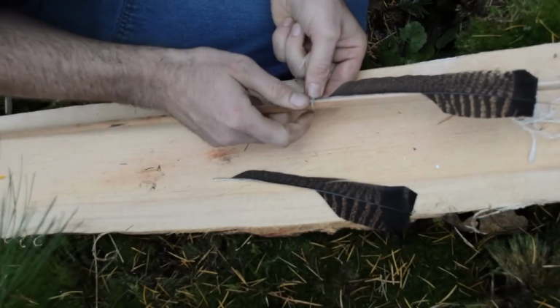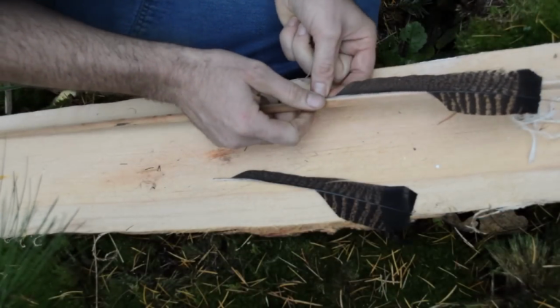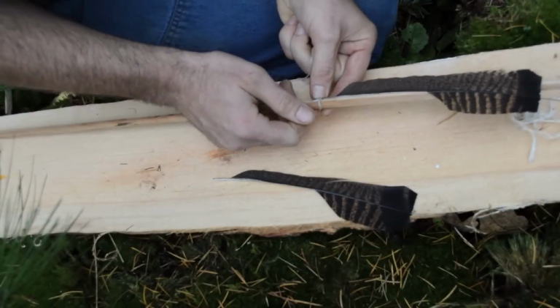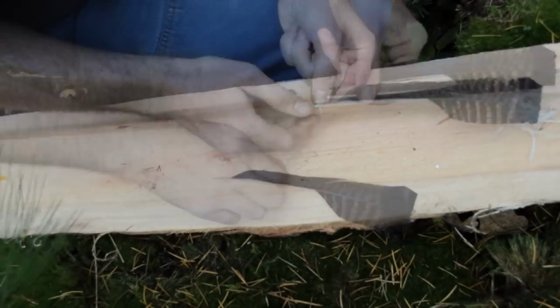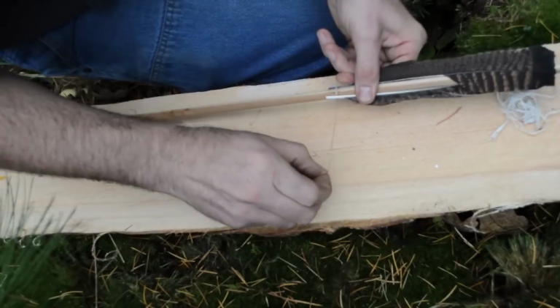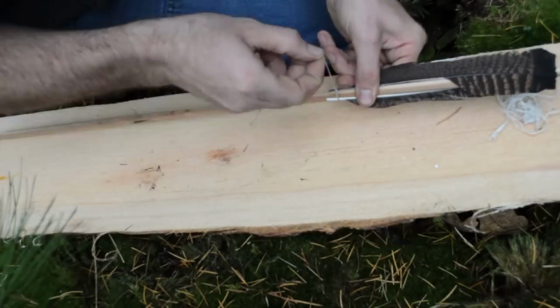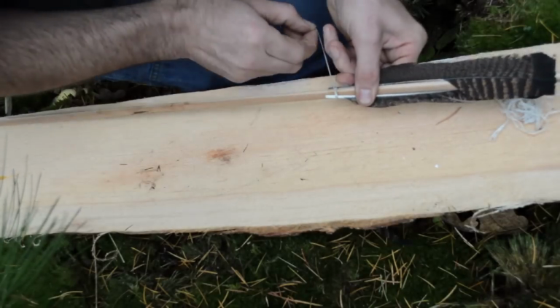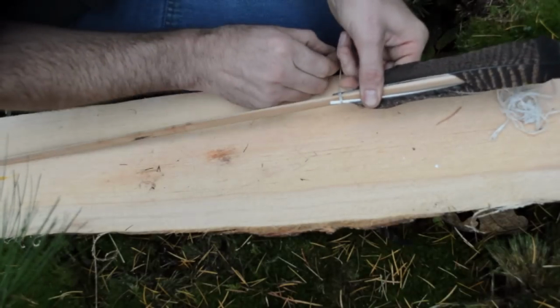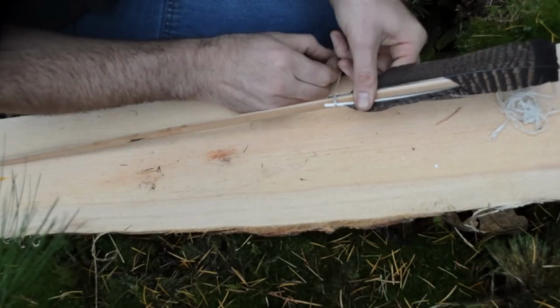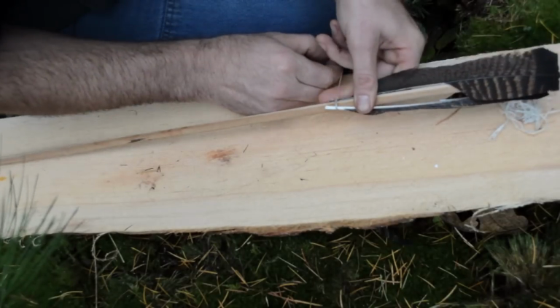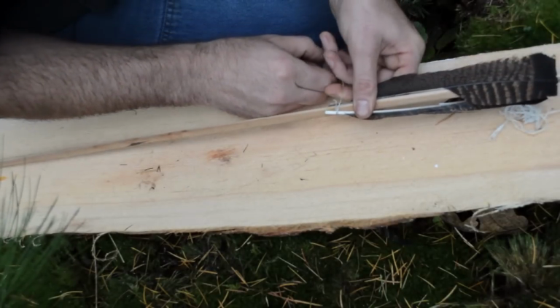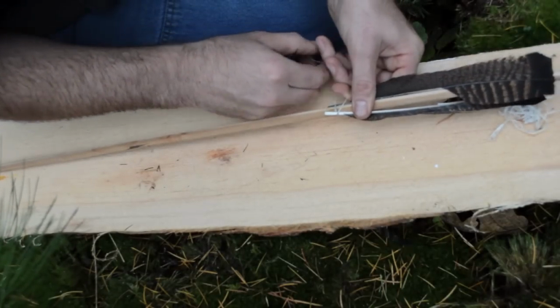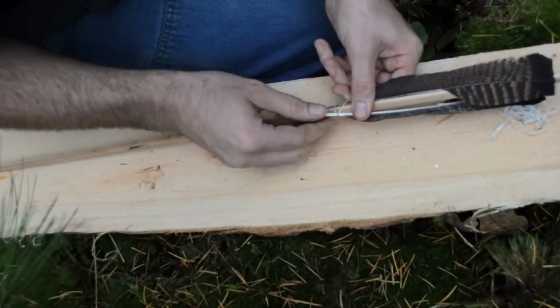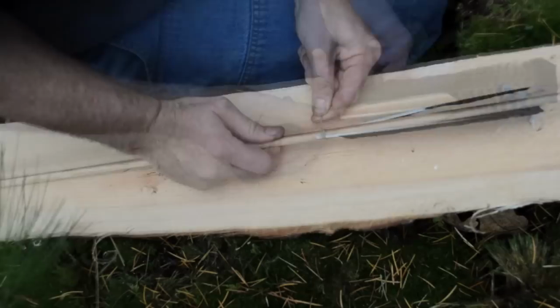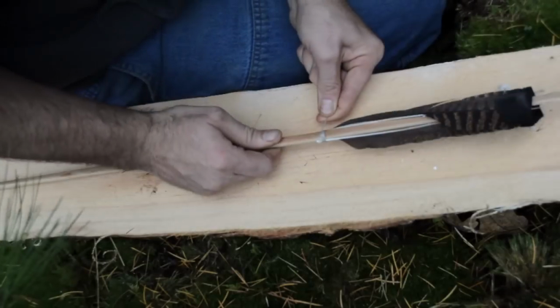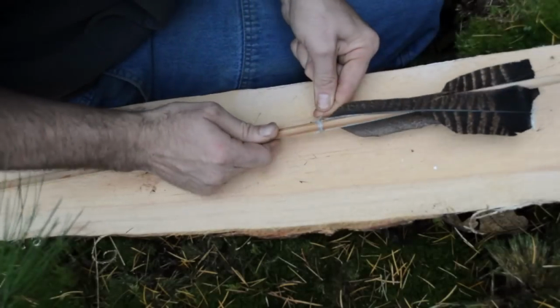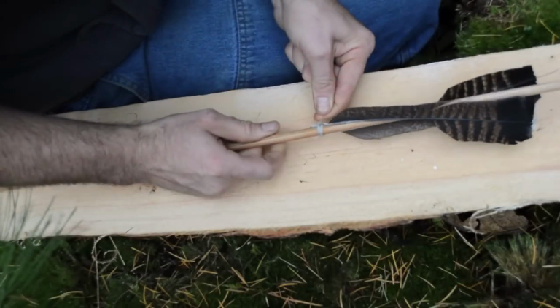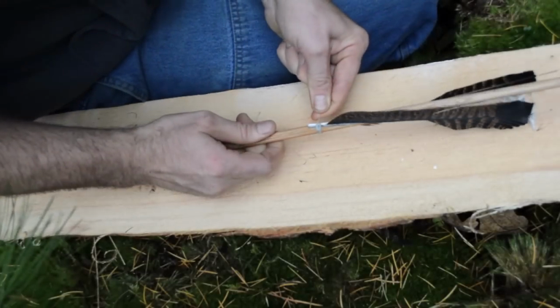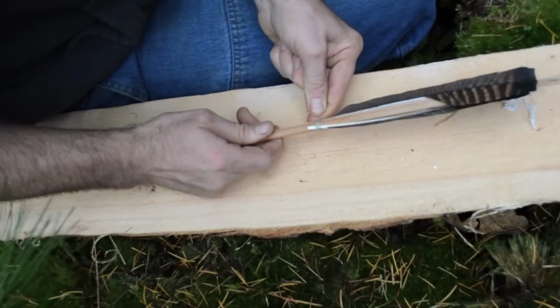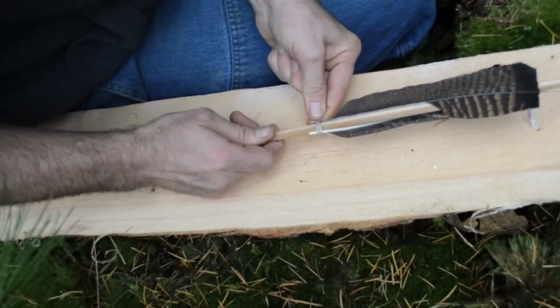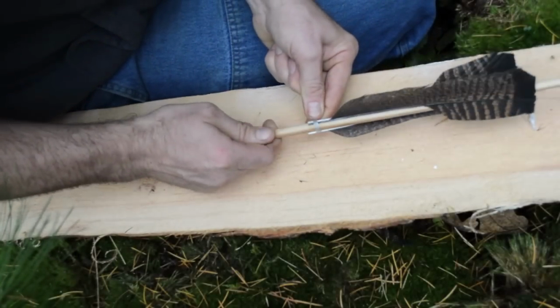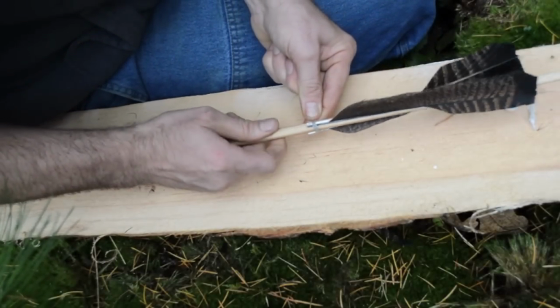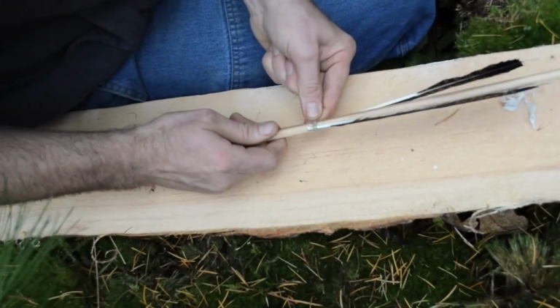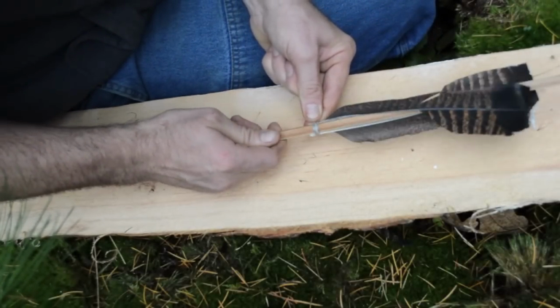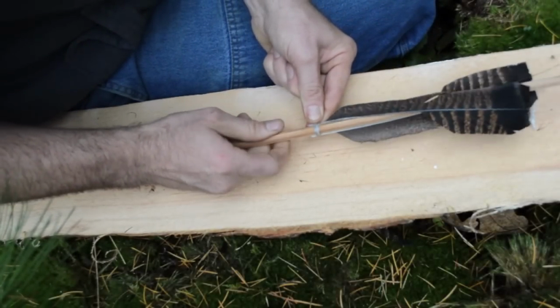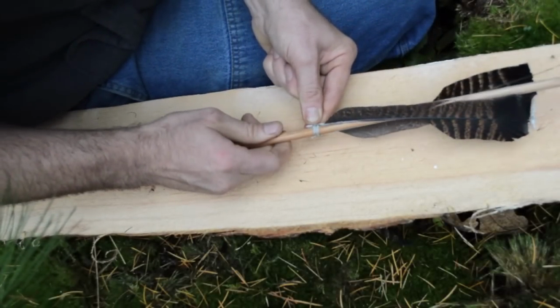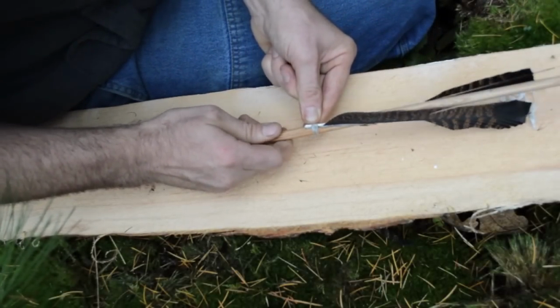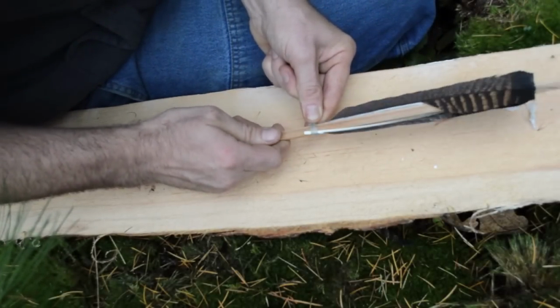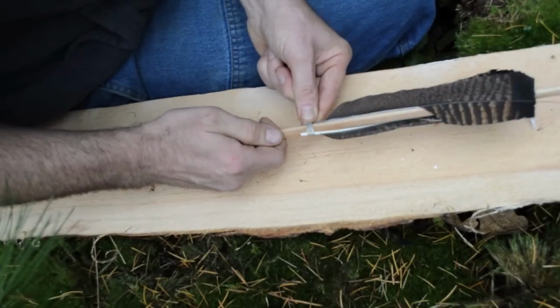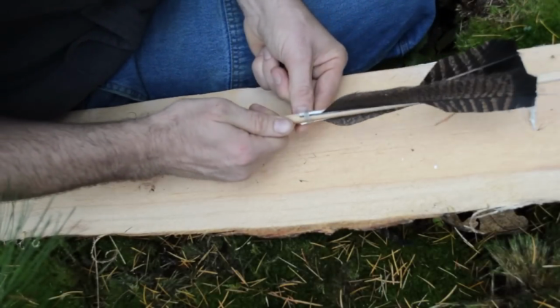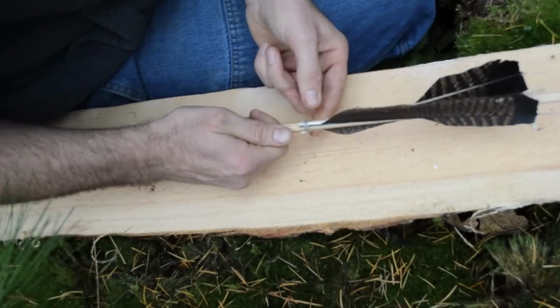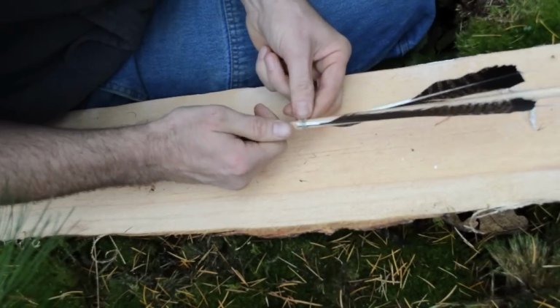For this arrow, I'm going to use wet sinew to attach the feather fletchings to the arrow shaft. Start by wrapping wet sinew around the front and back of the arrow. As the sinew dries, it will shrink forming a tight bond.